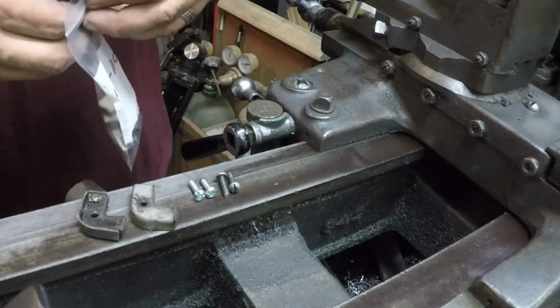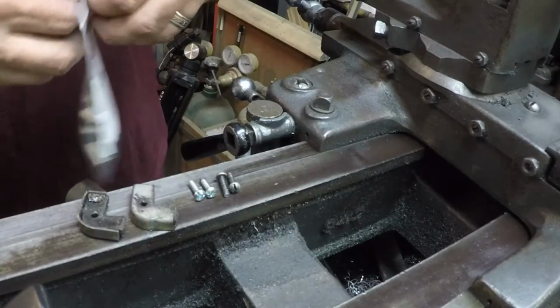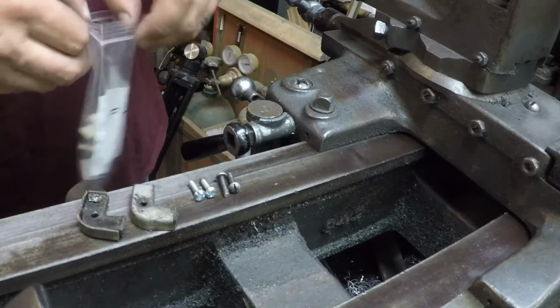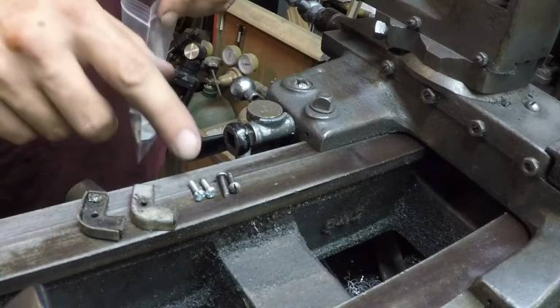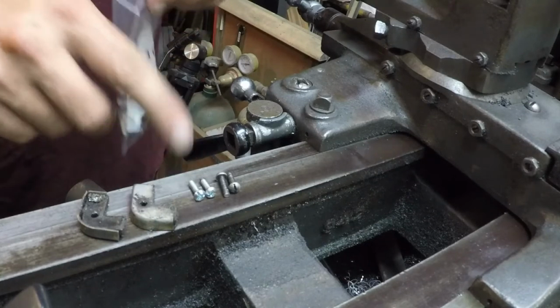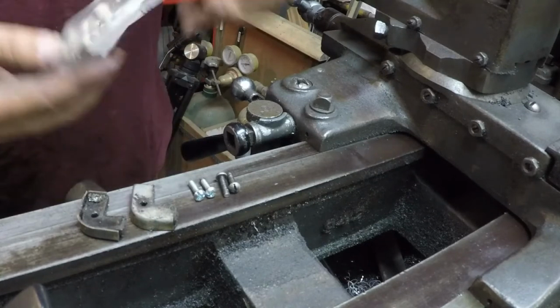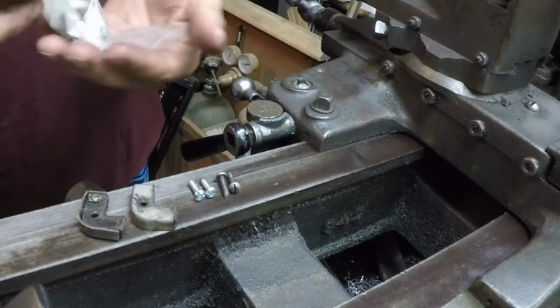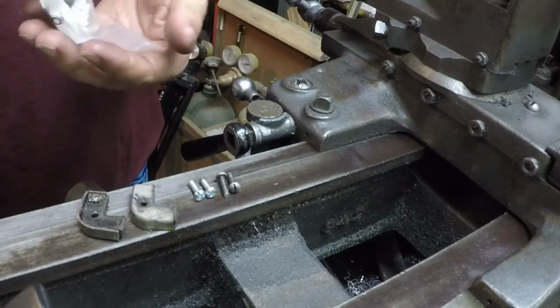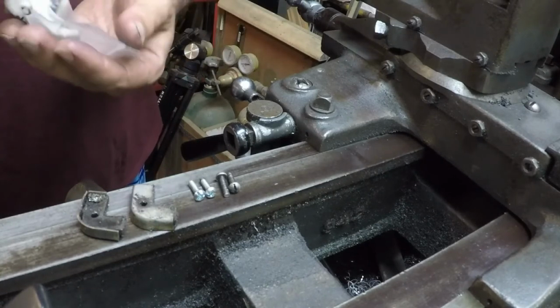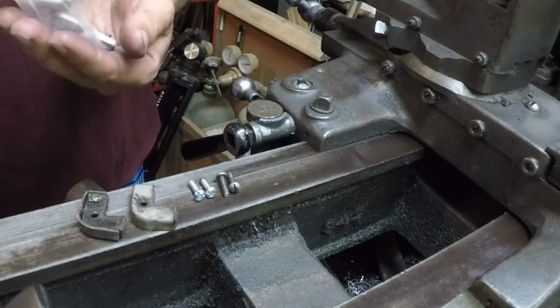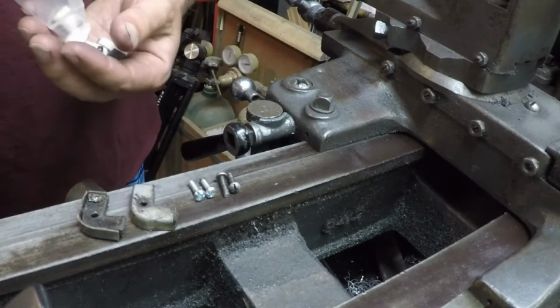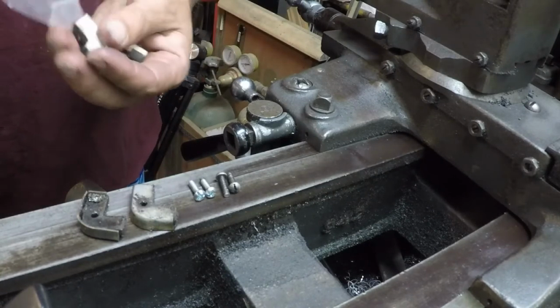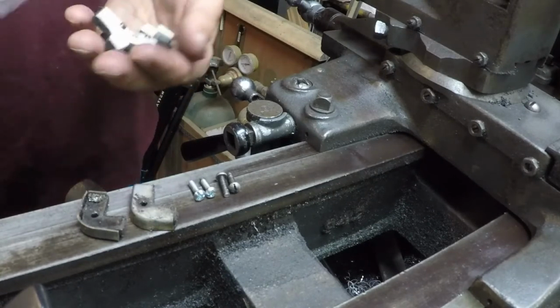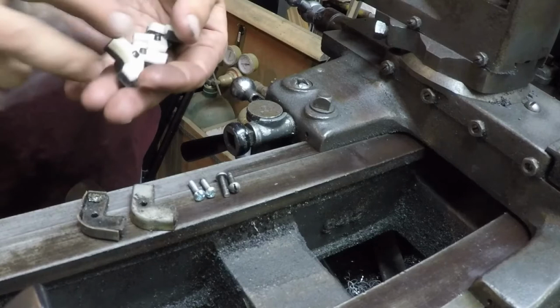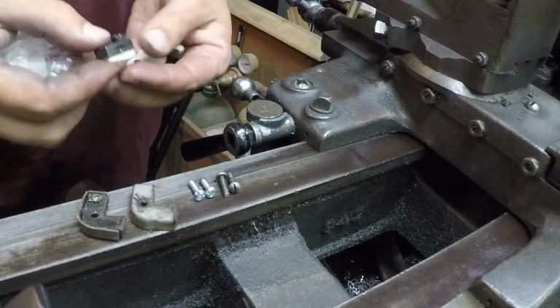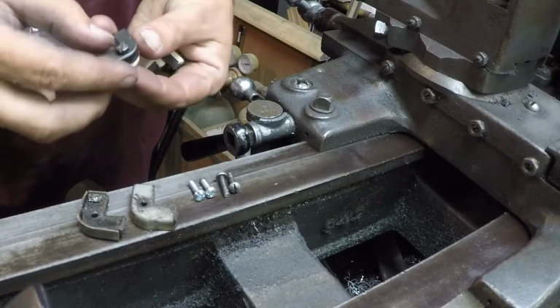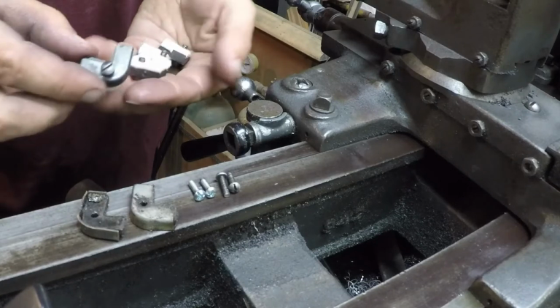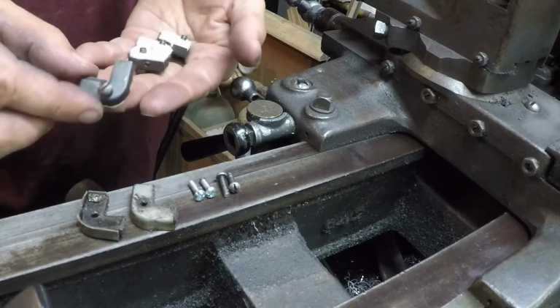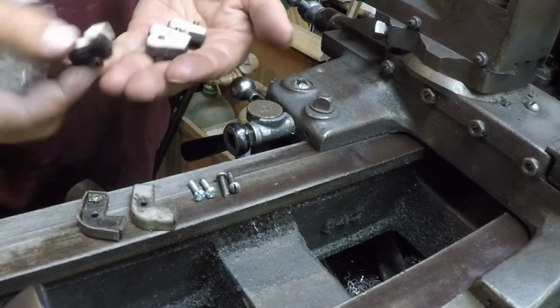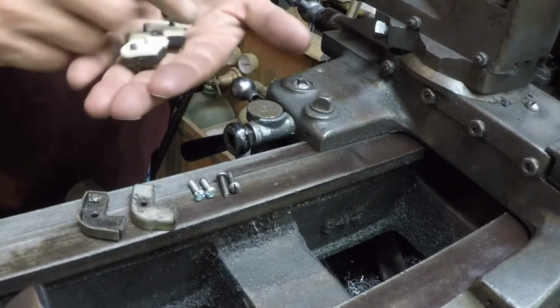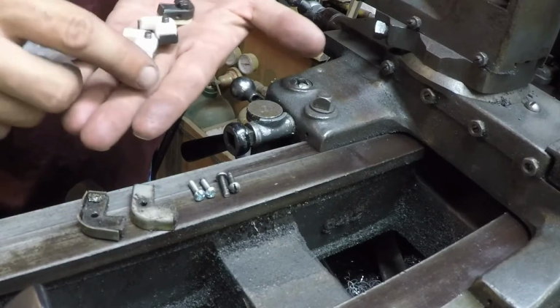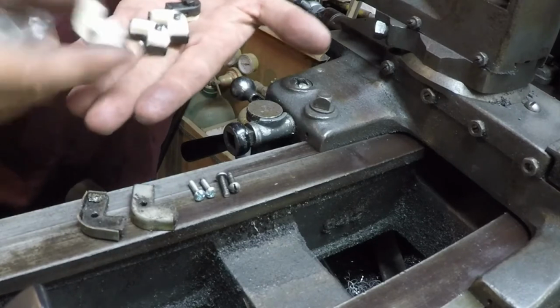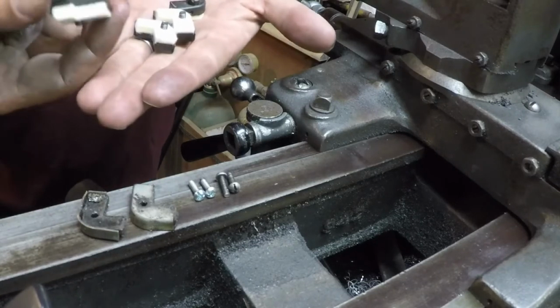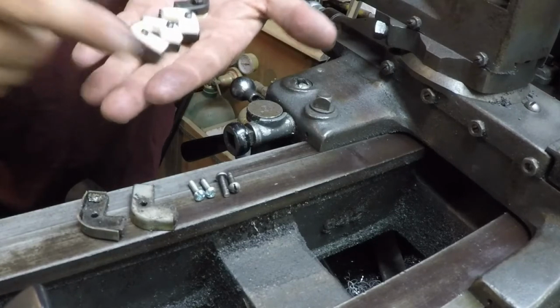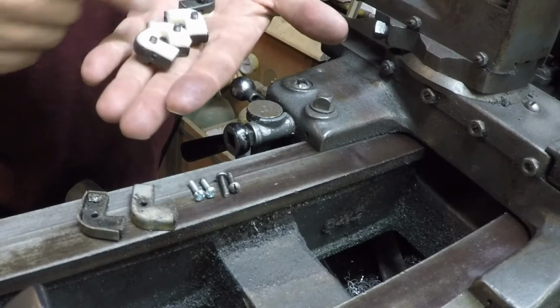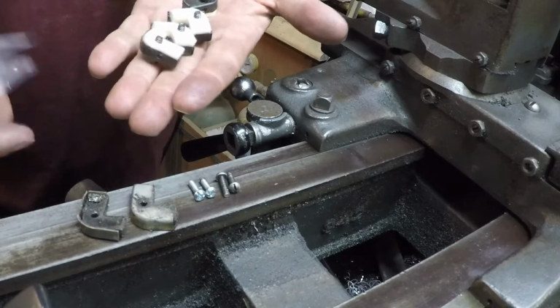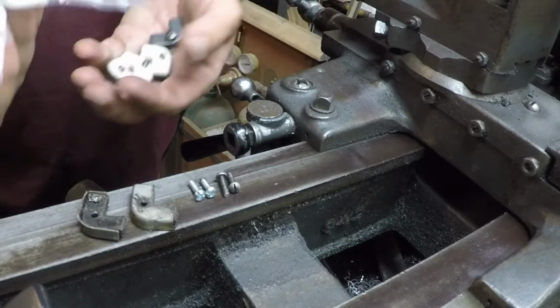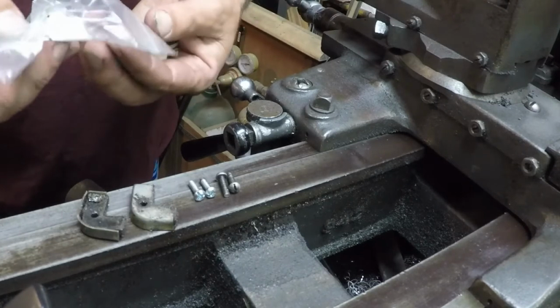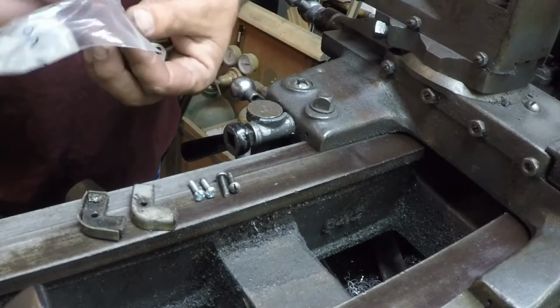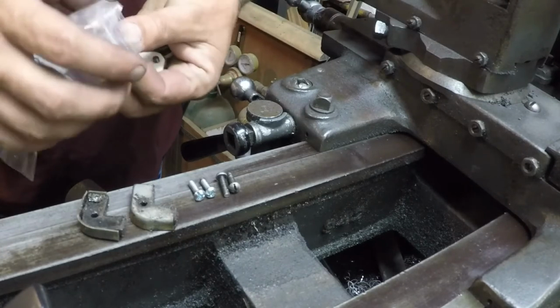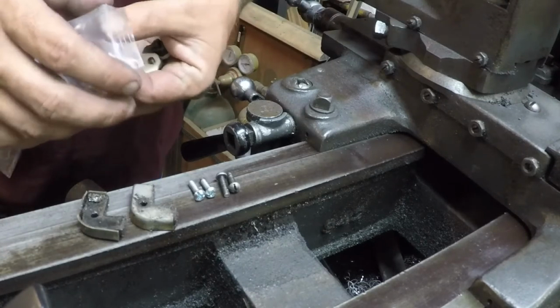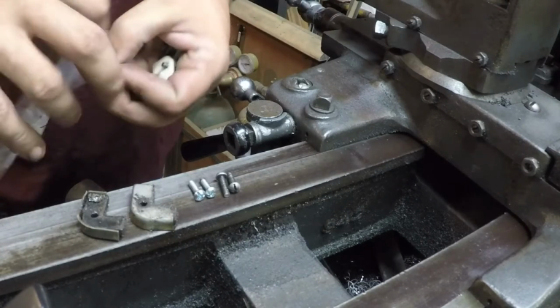Well, as luck would have it, my father-in-law did have a couple of the right screws. Hey, I didn't even realize it, but these new ones that I got — I guess they already had screws, so I guess I'm gonna send them off to my heap also.